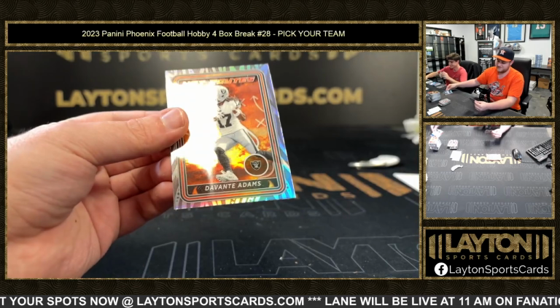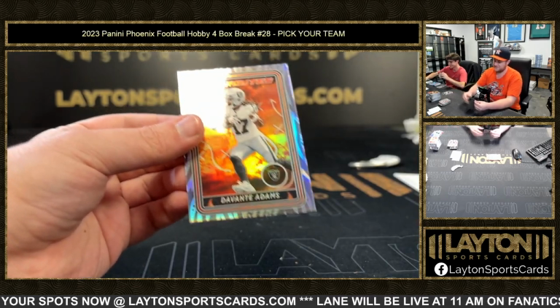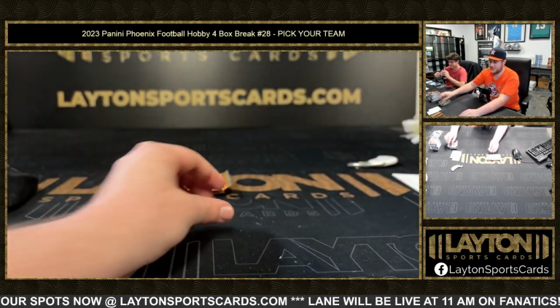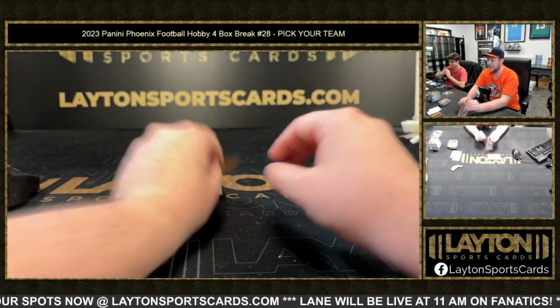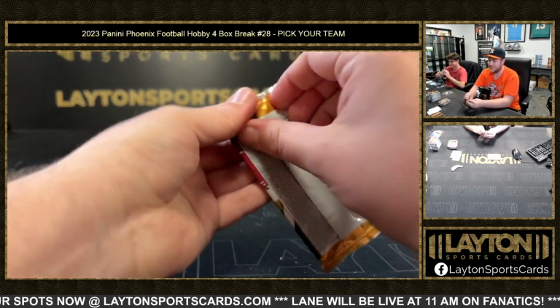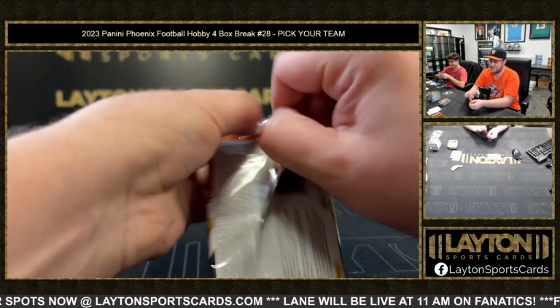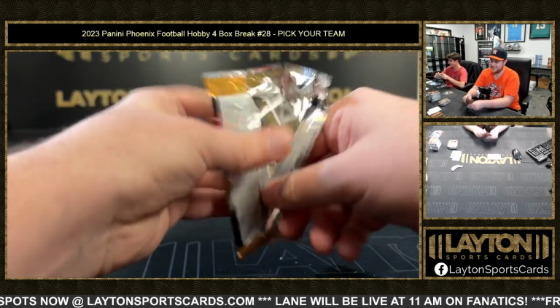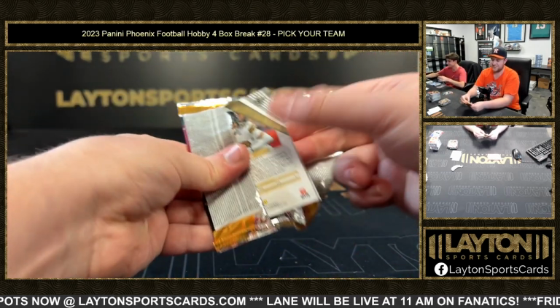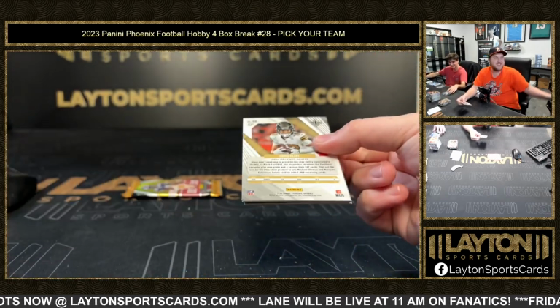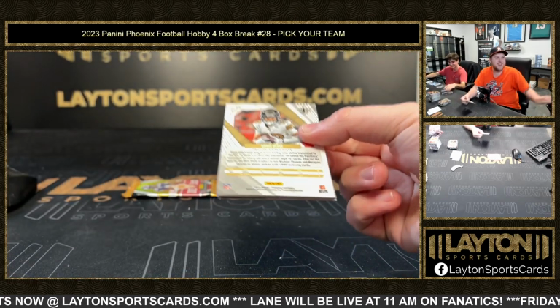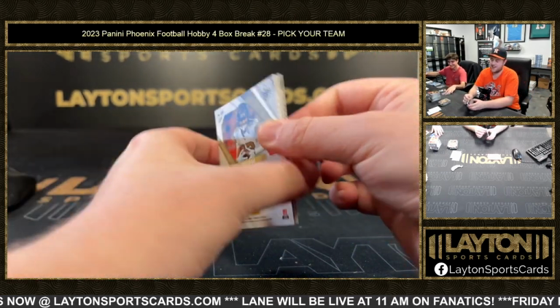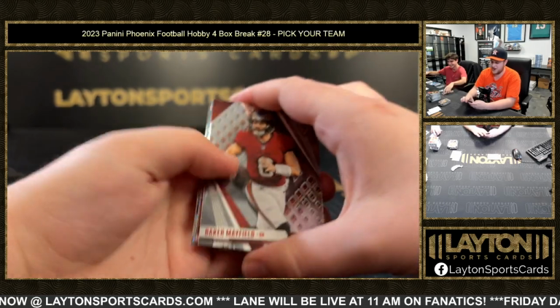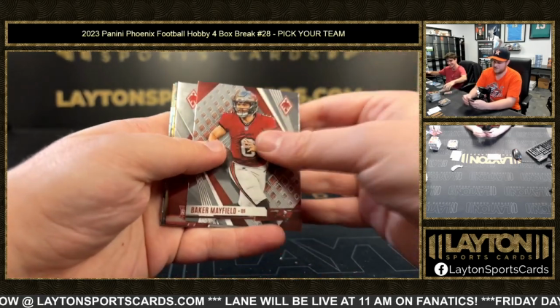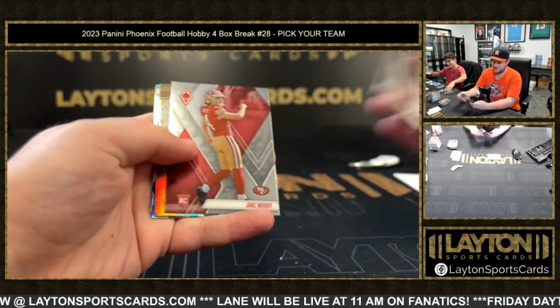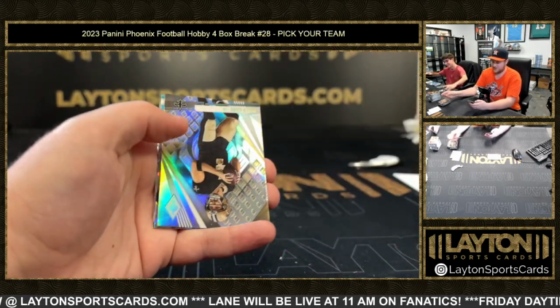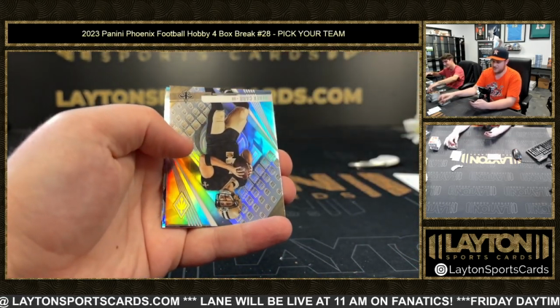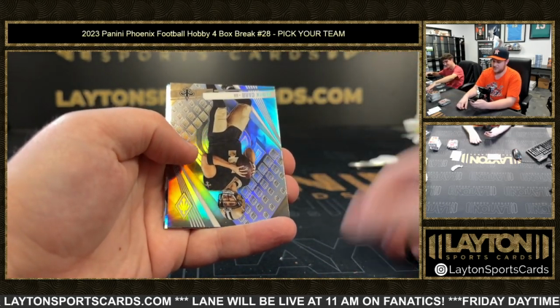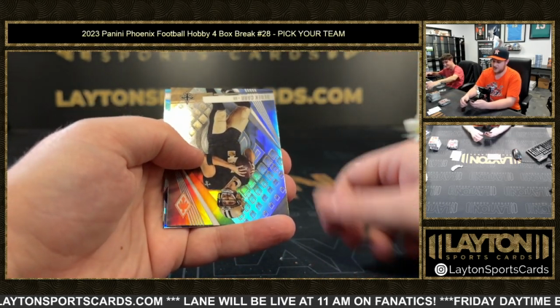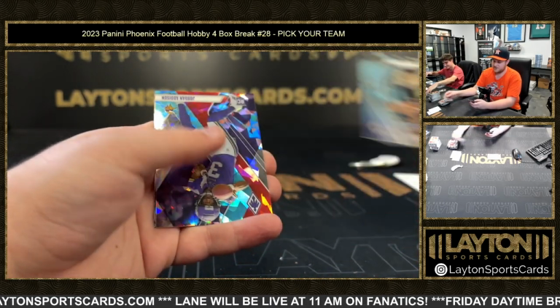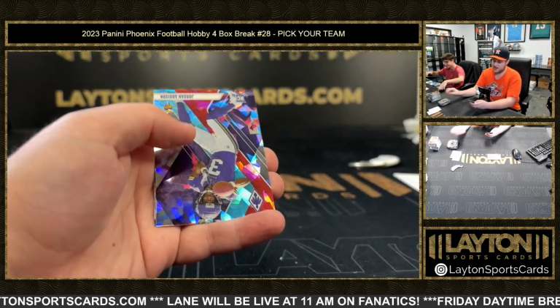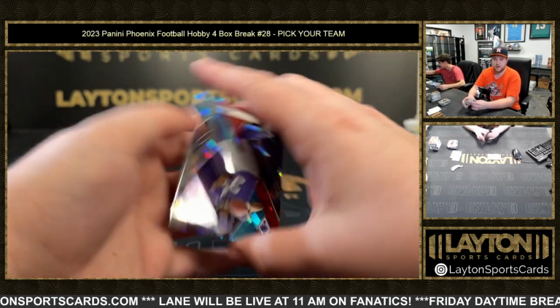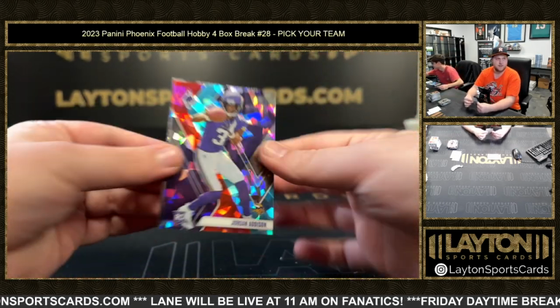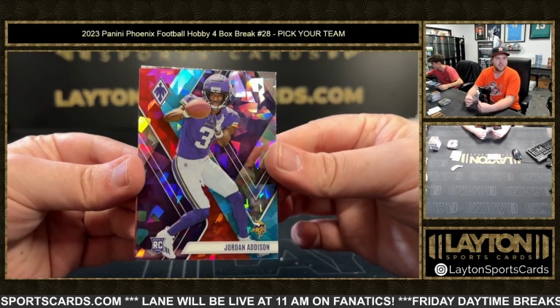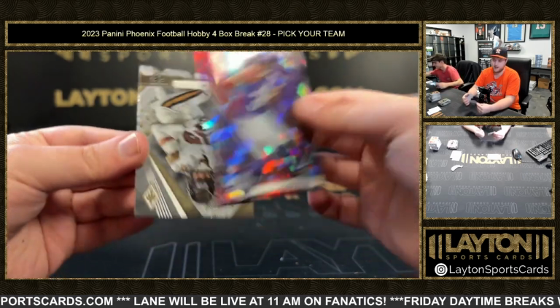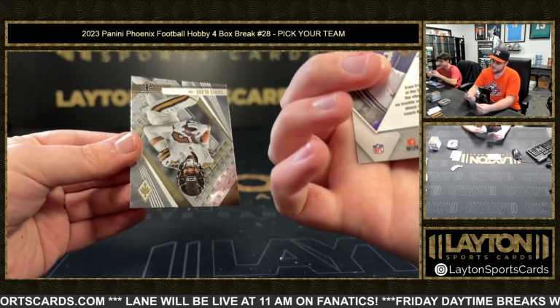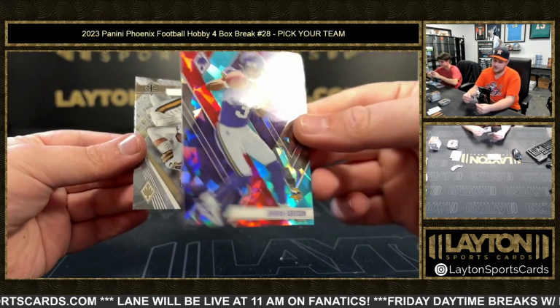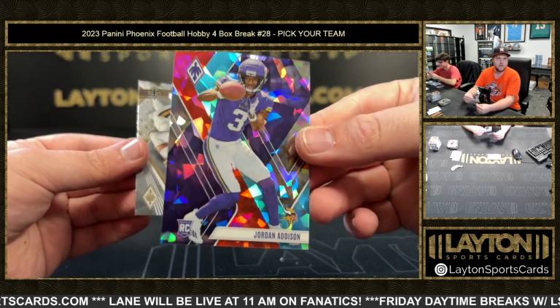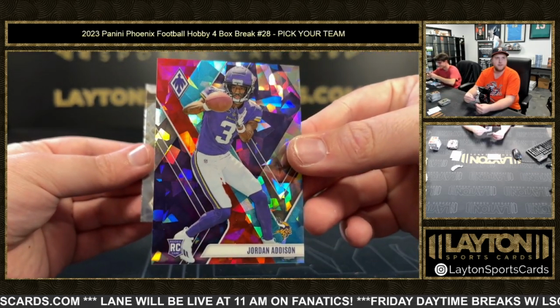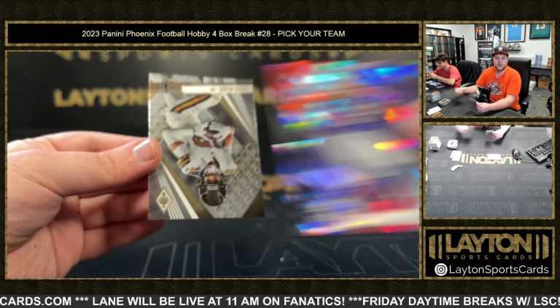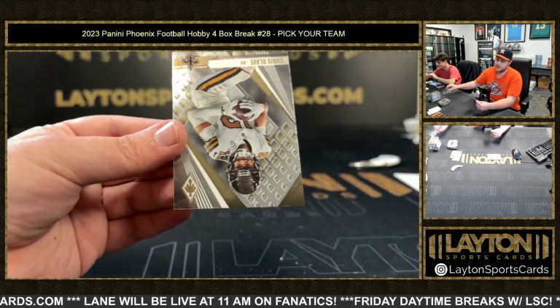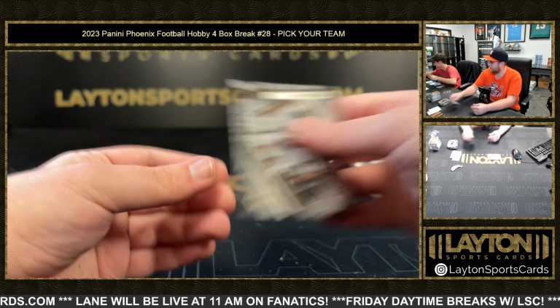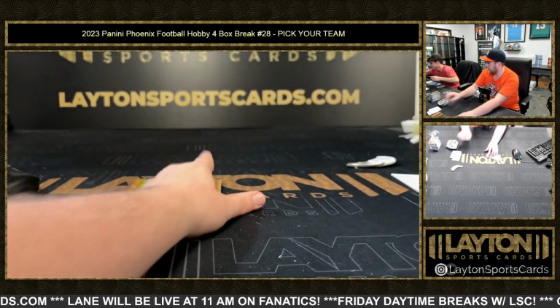Bacon all day, any day. Jake Moody. Silver Derek Carr. Nice. Jordan Addison fire and ice rookie. 250, 29 to 50 for the Vikings, and Chris Olave.